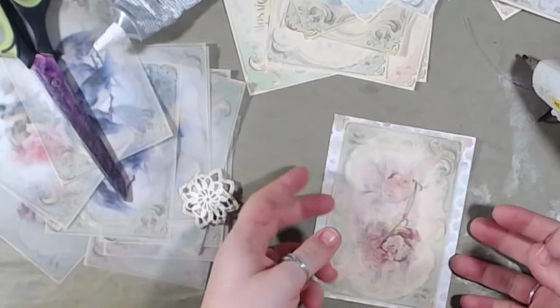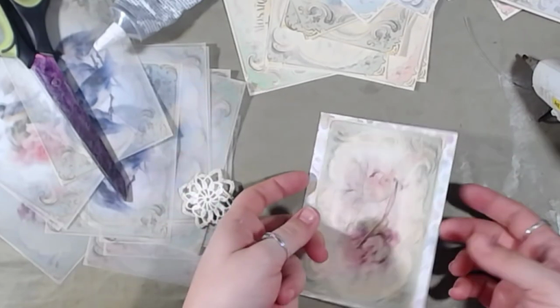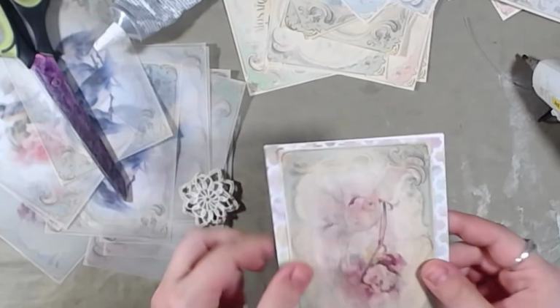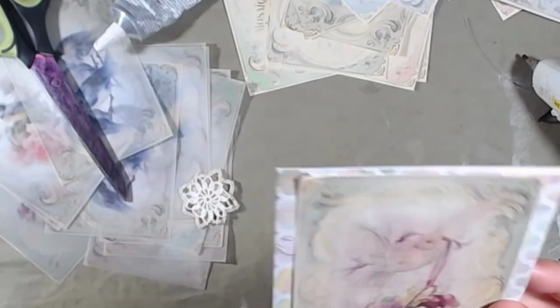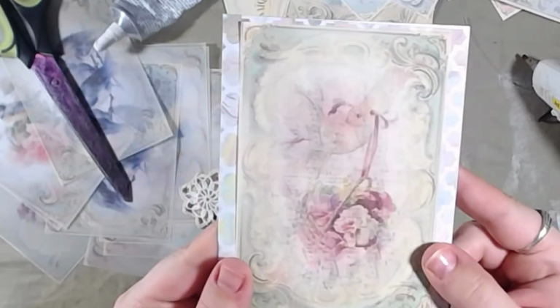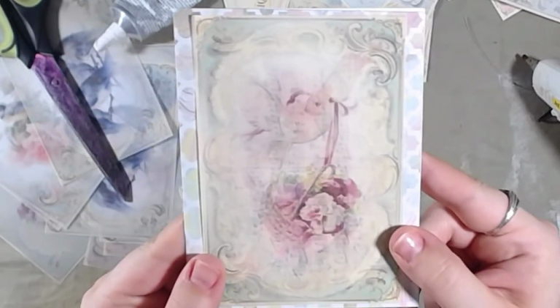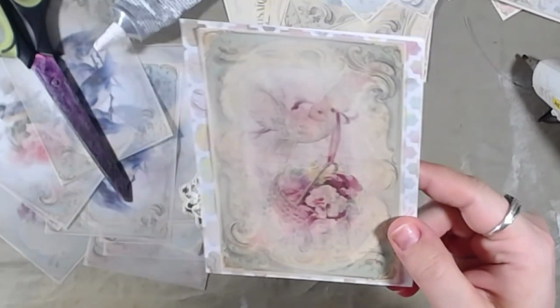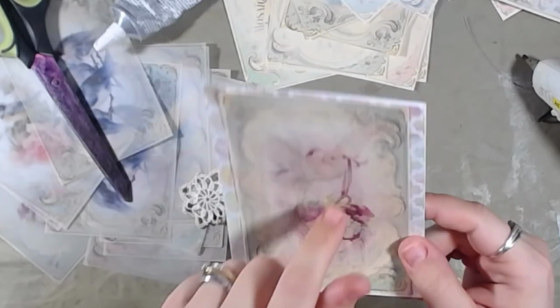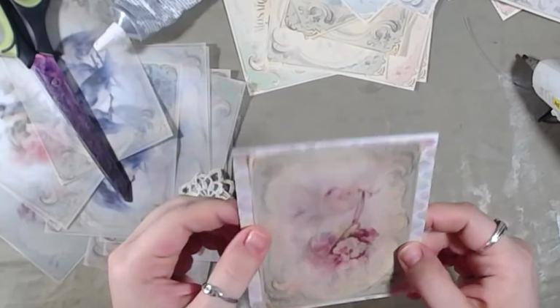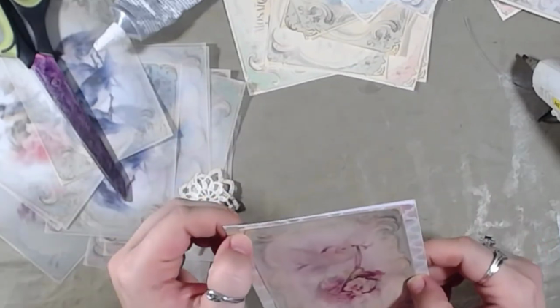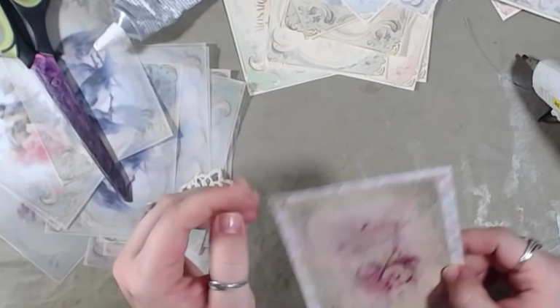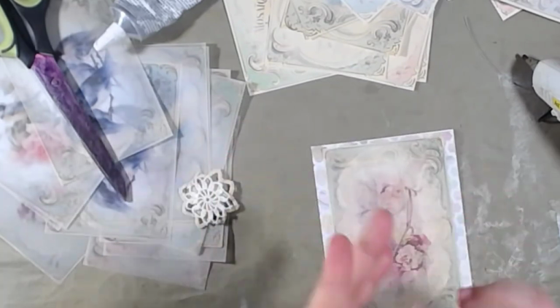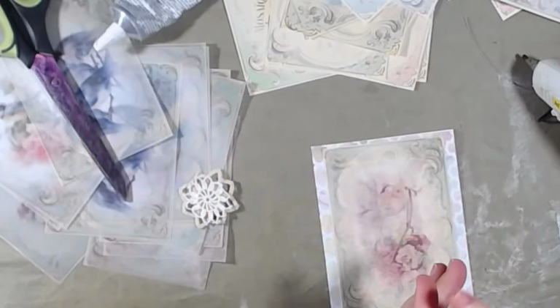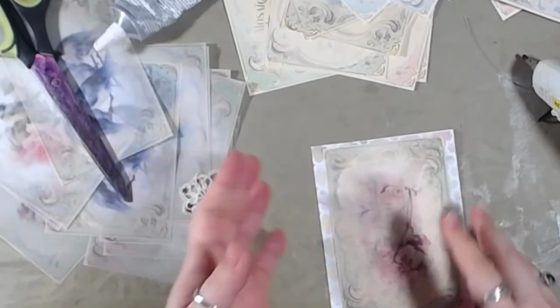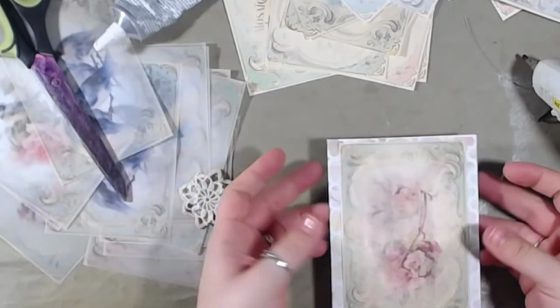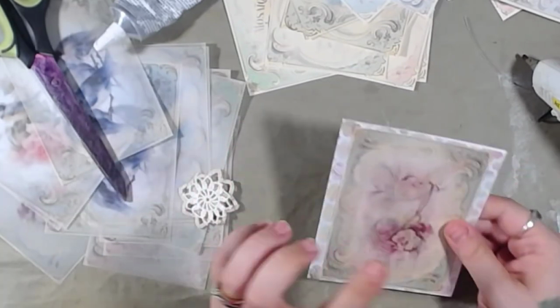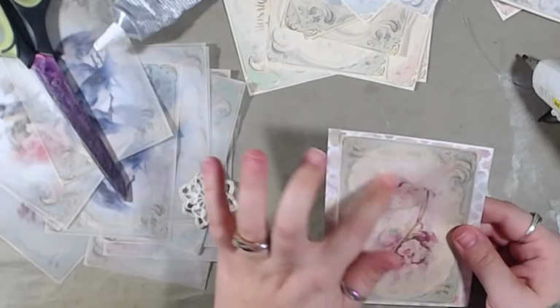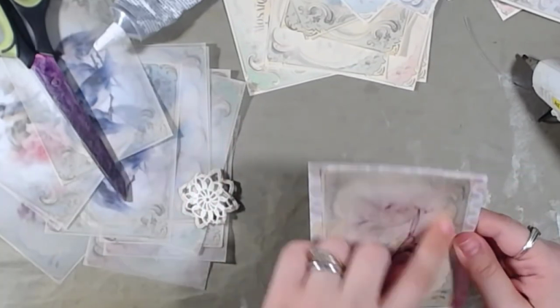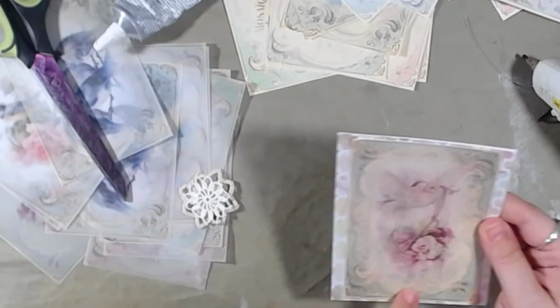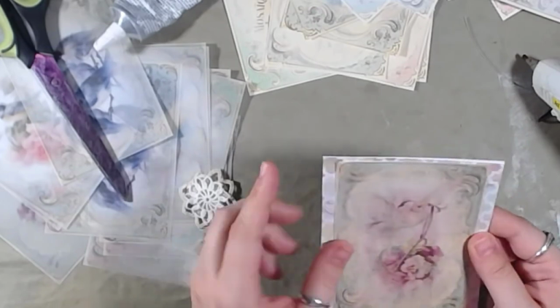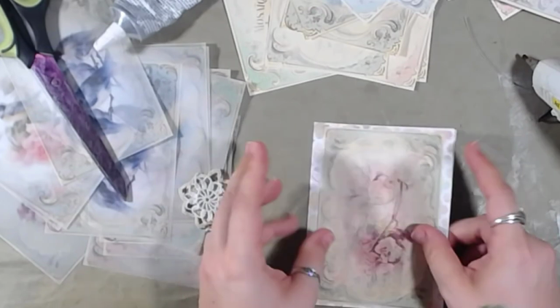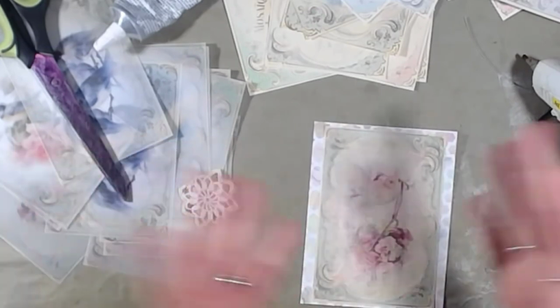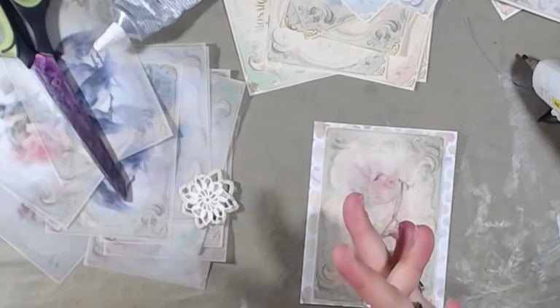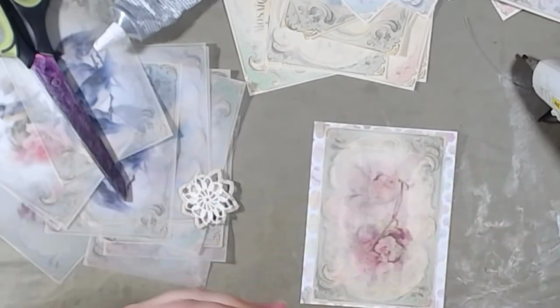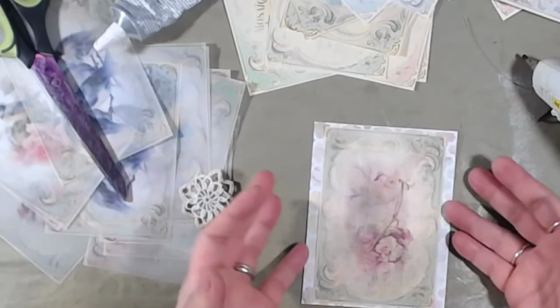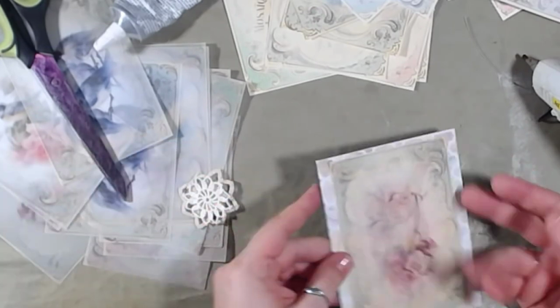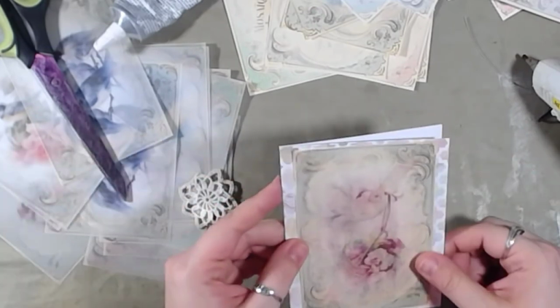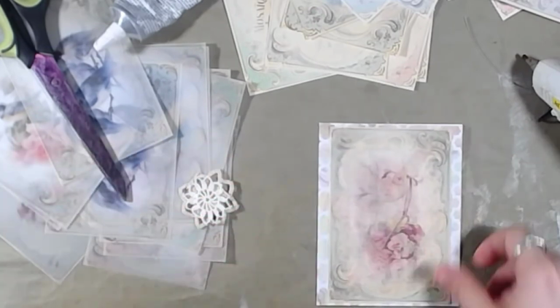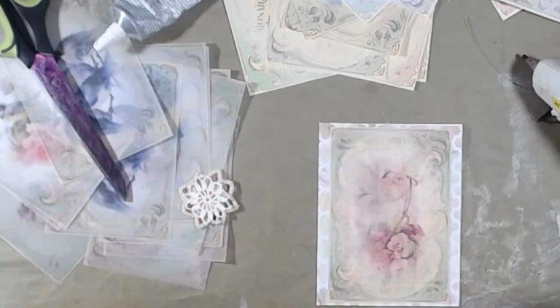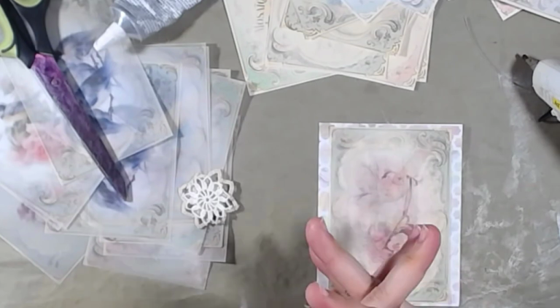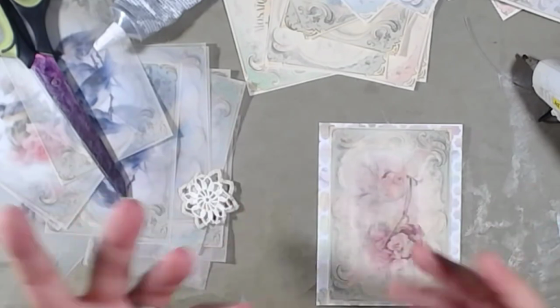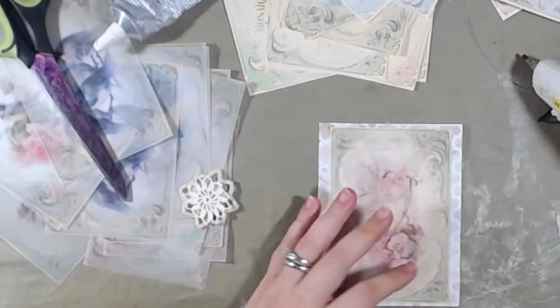If you get my digitals or my graphics, you're not going to get this particular image because it's two put together. But you can make it — you just put the two together, like I just did.